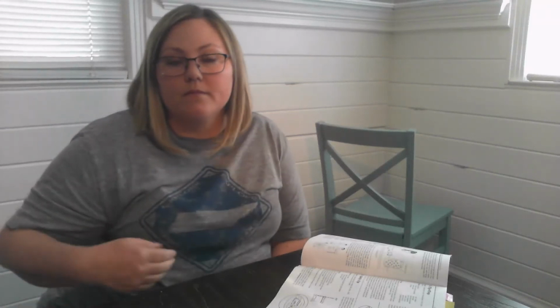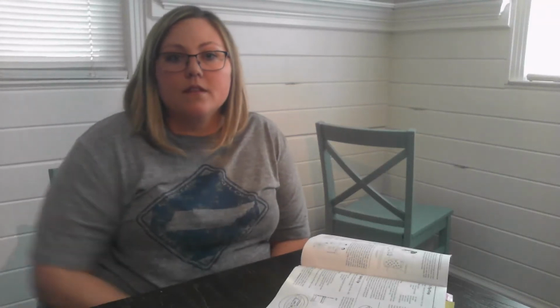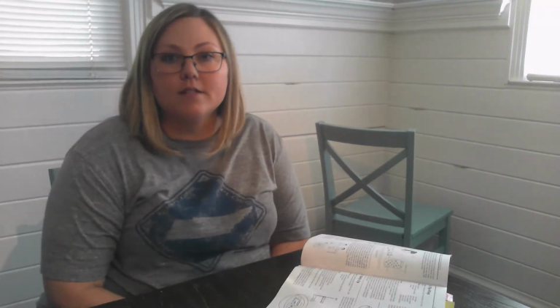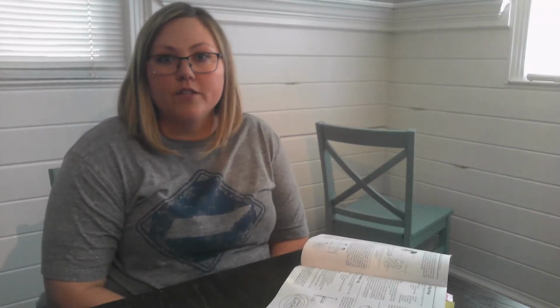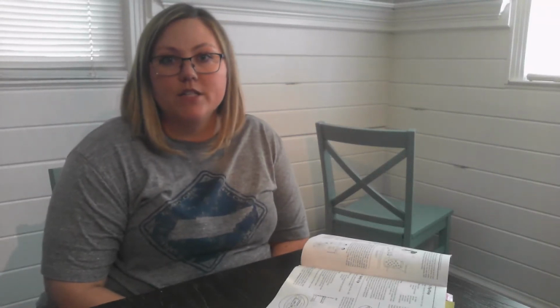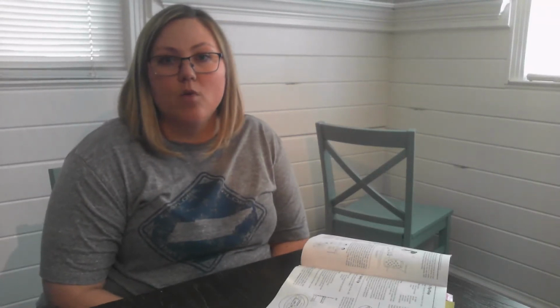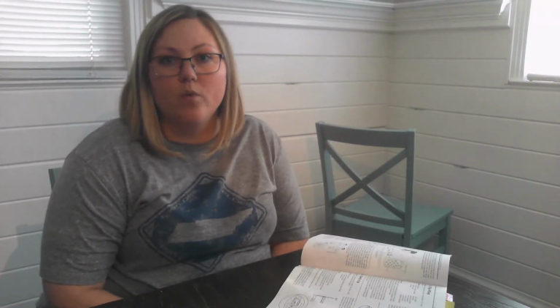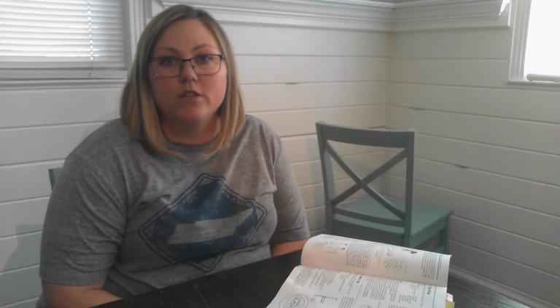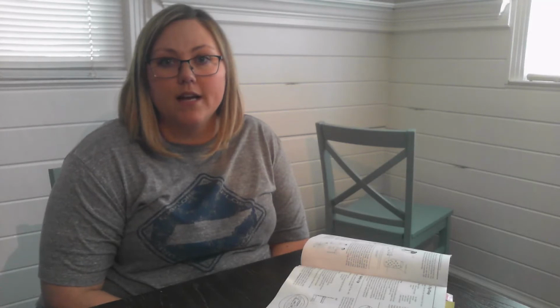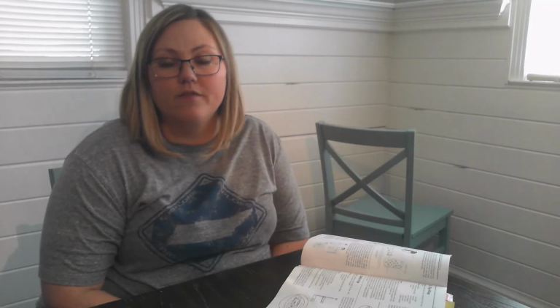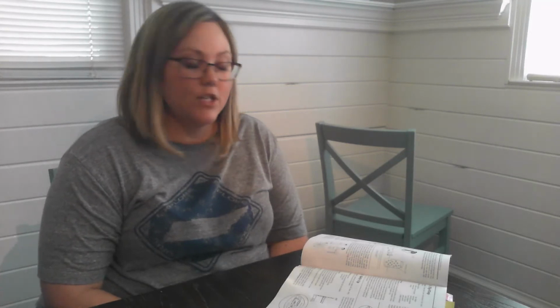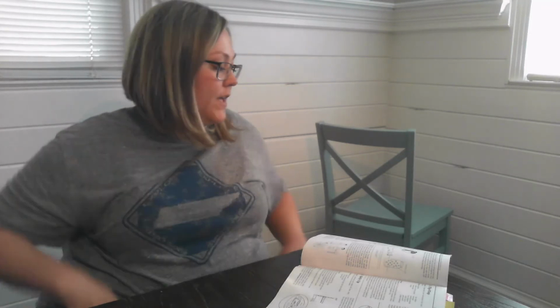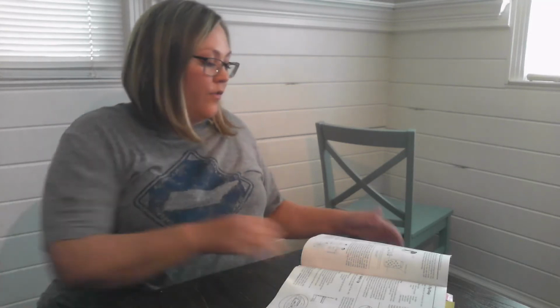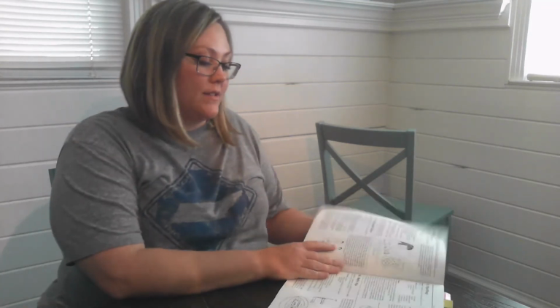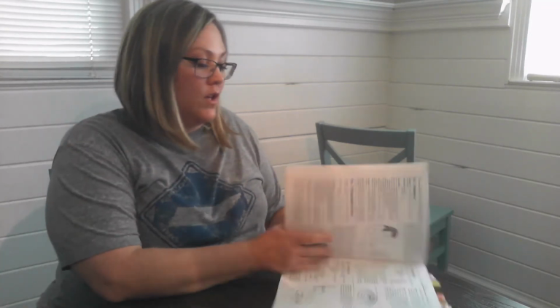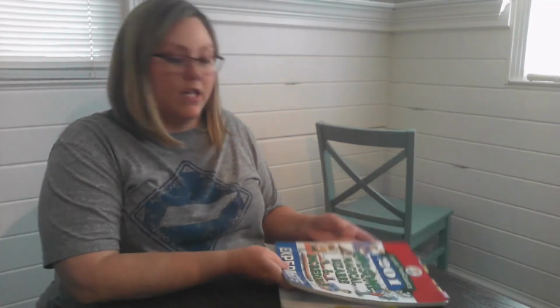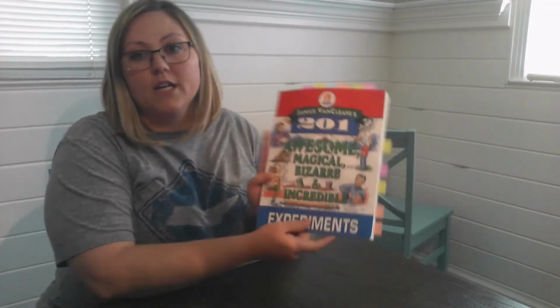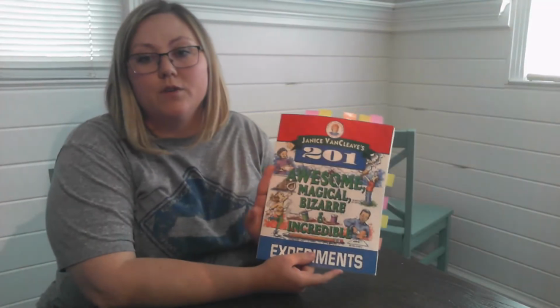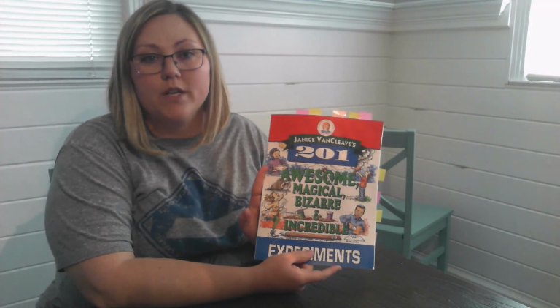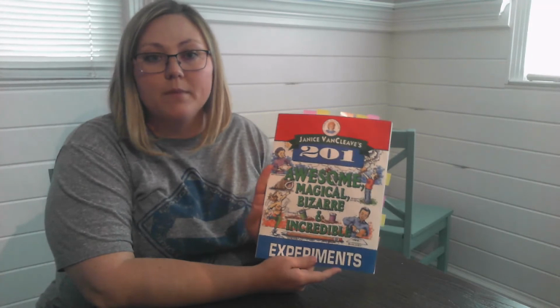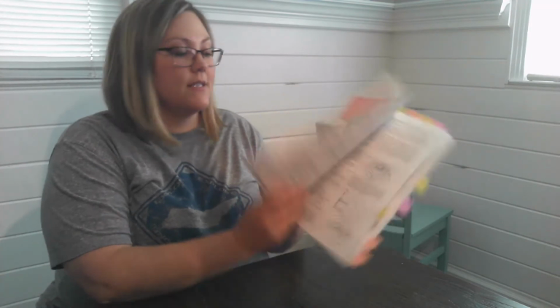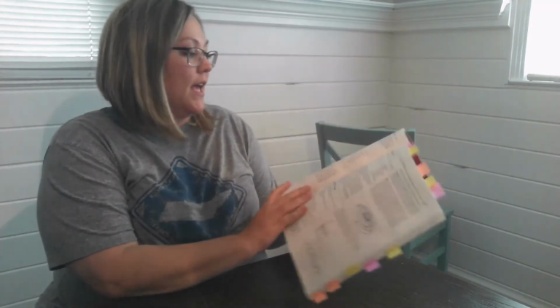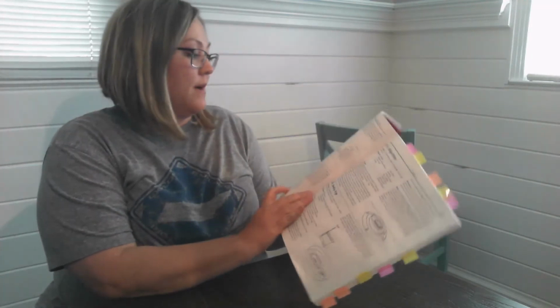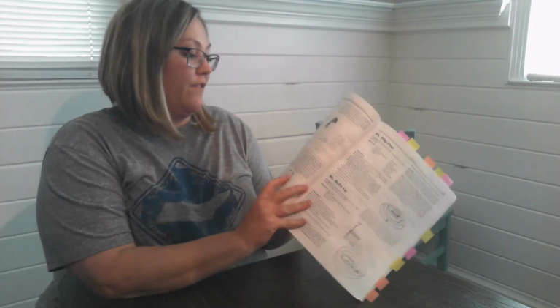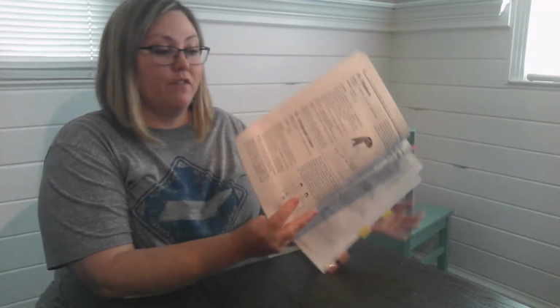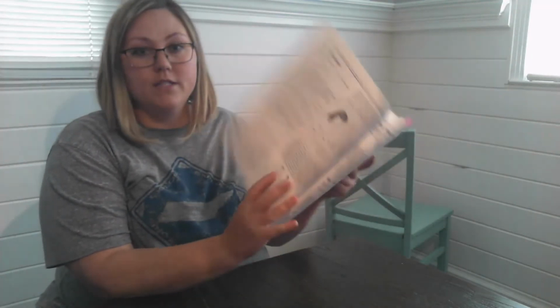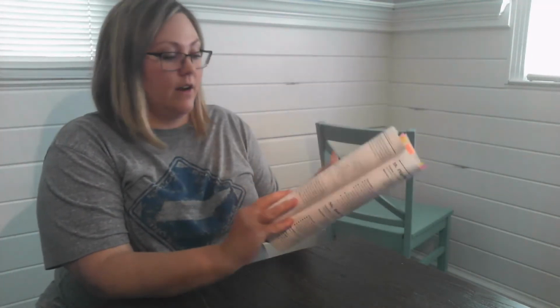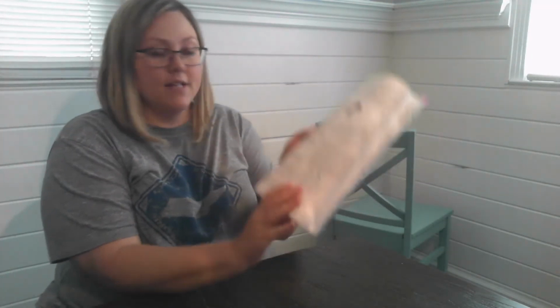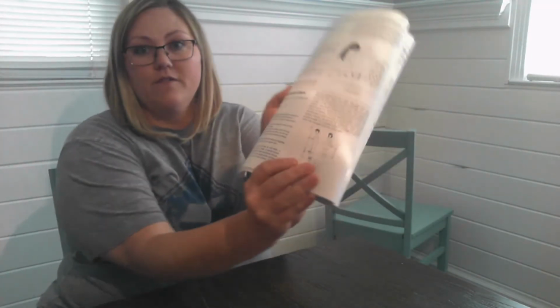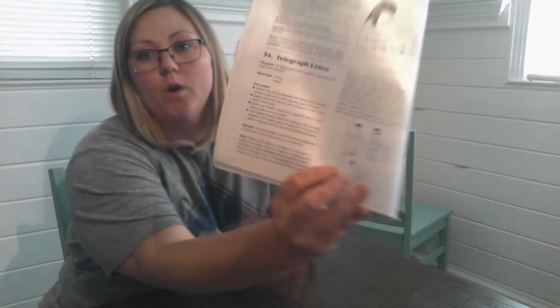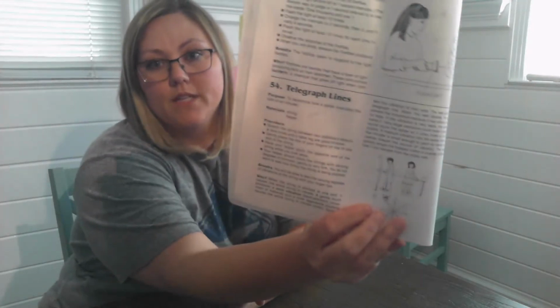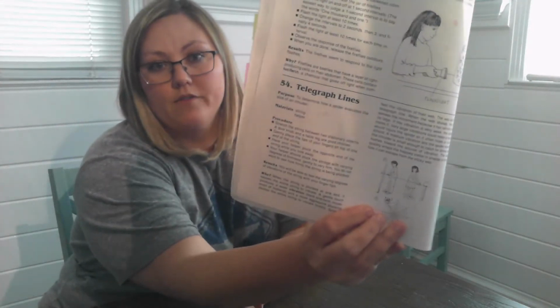This is Classical Conversations Cycle 1, Week 2 Science, fifth edition. For this lesson you will need your Van Cleave 201 Experiments. It's number 54, Telegraph Lines.